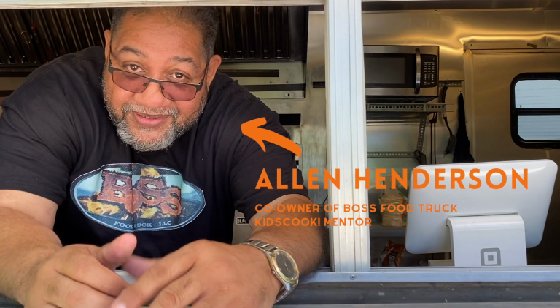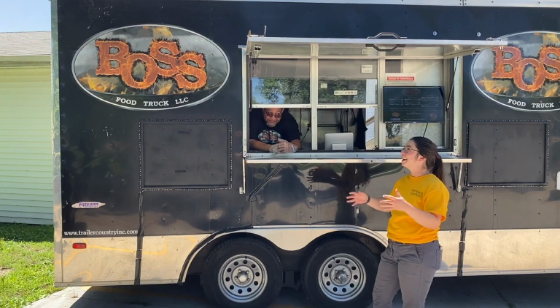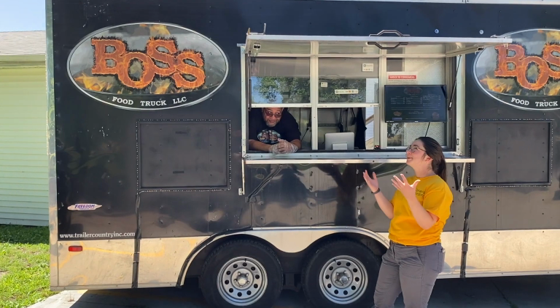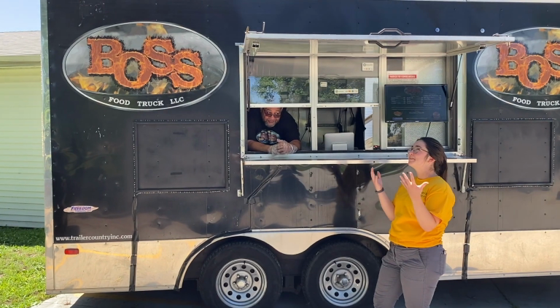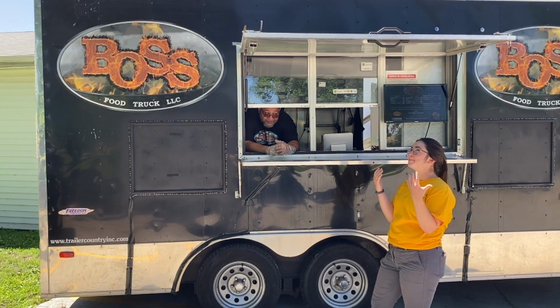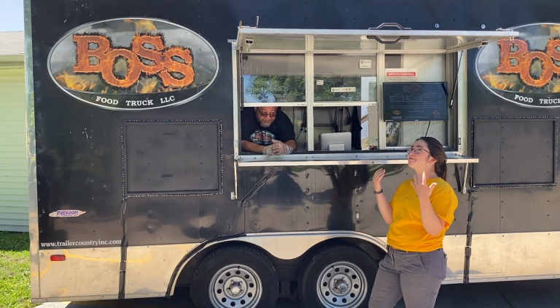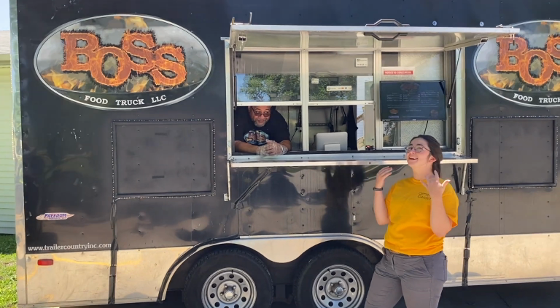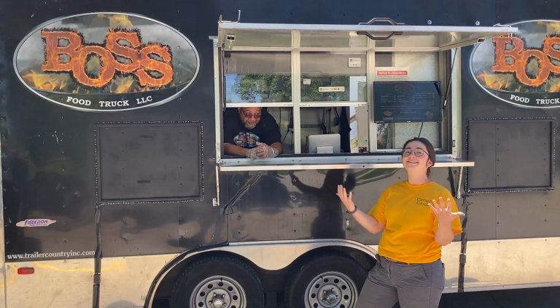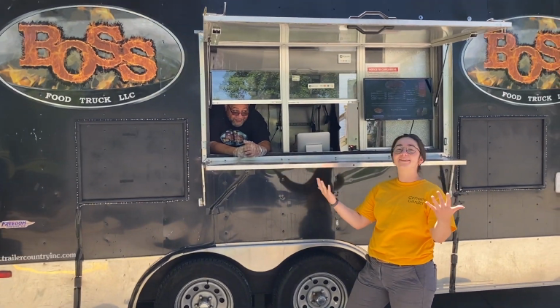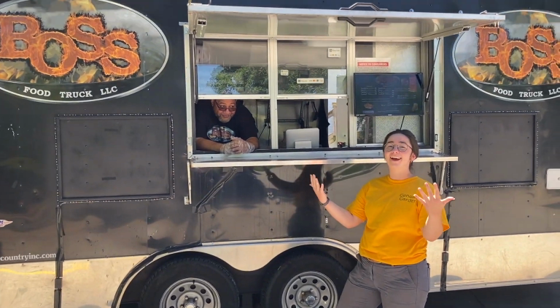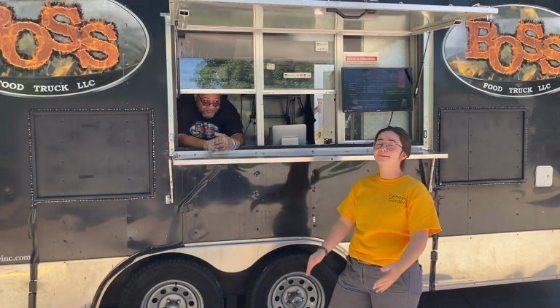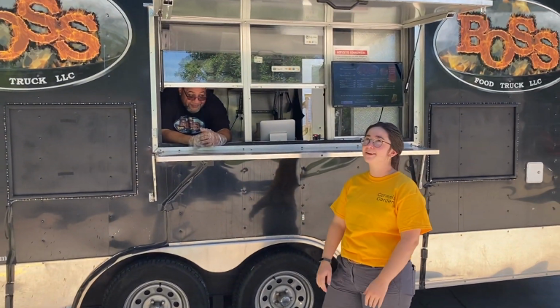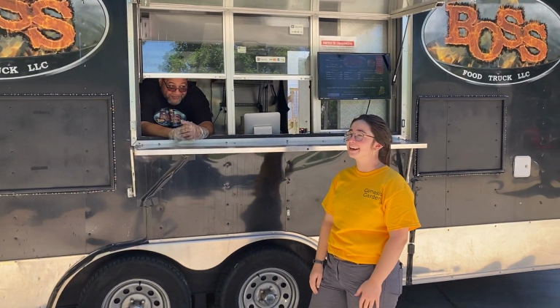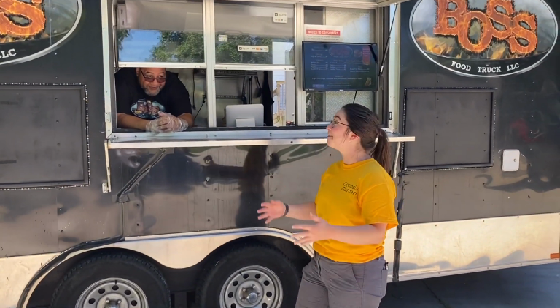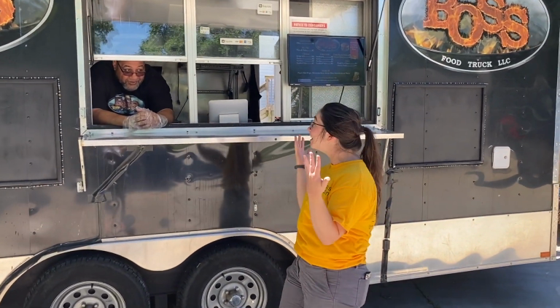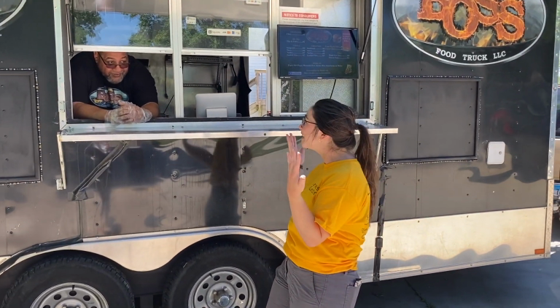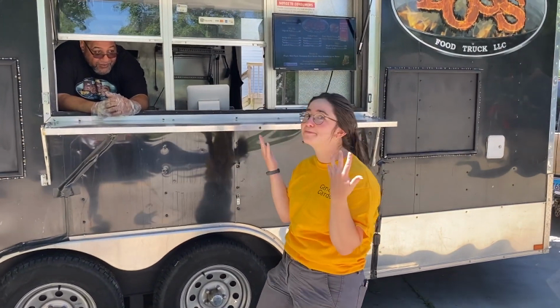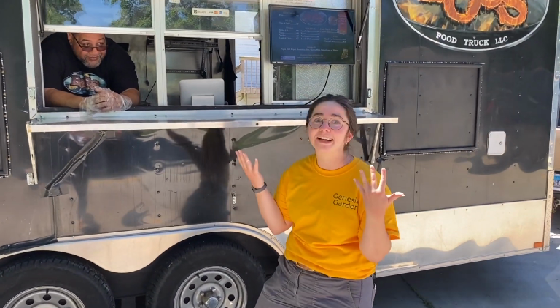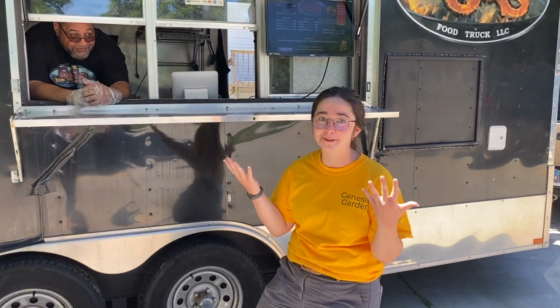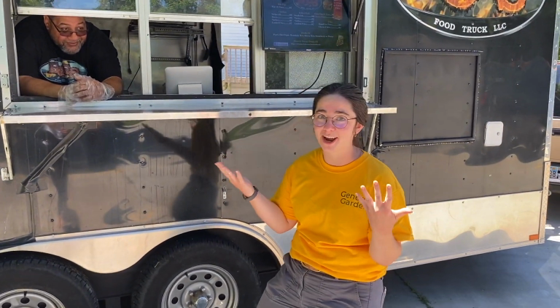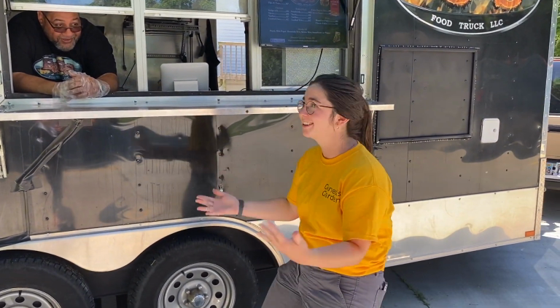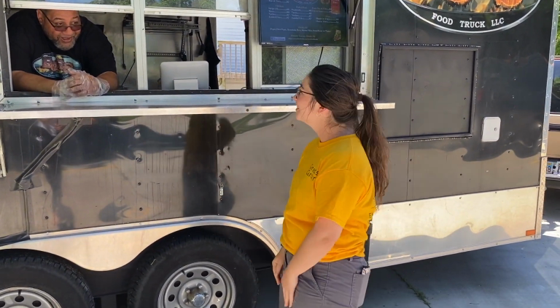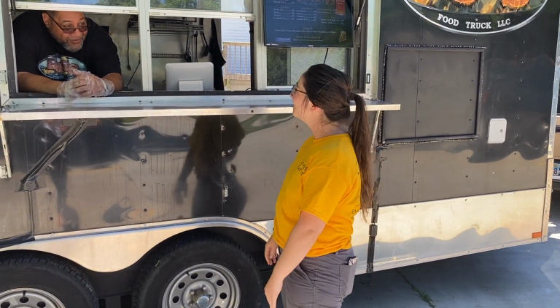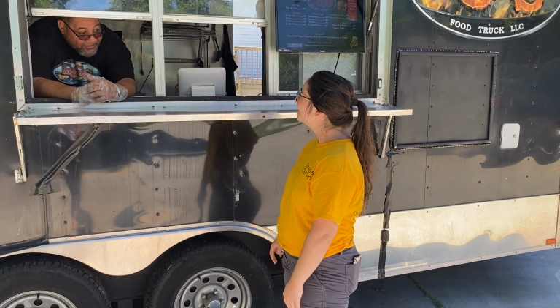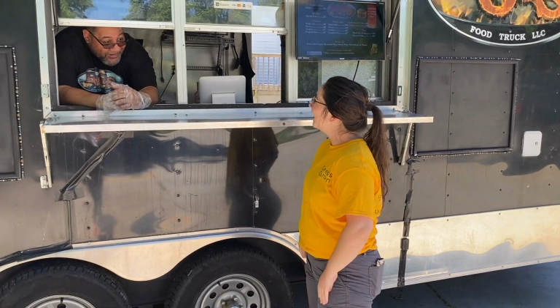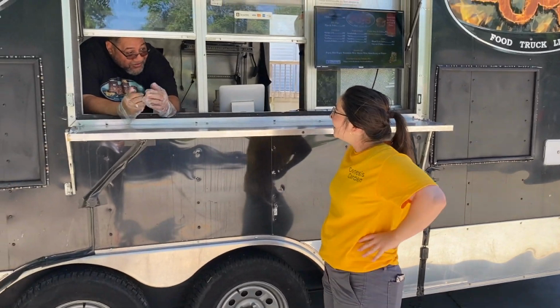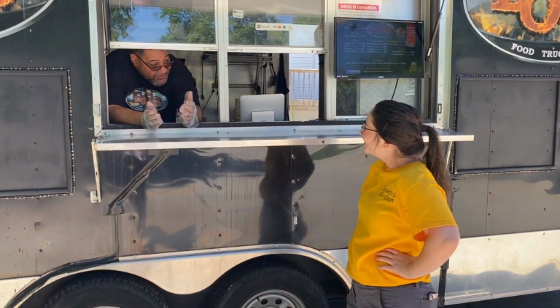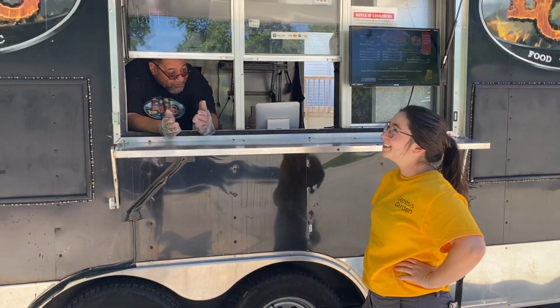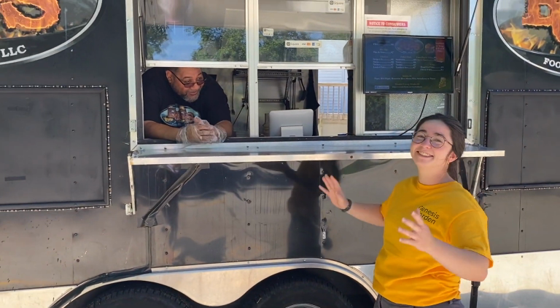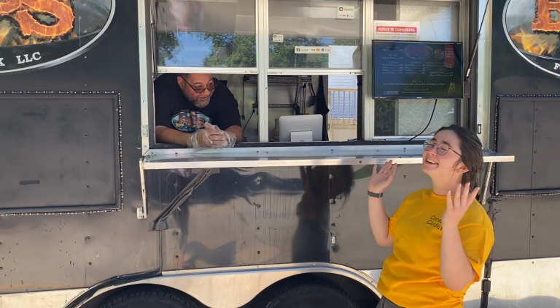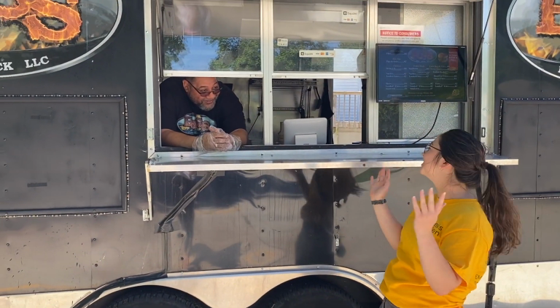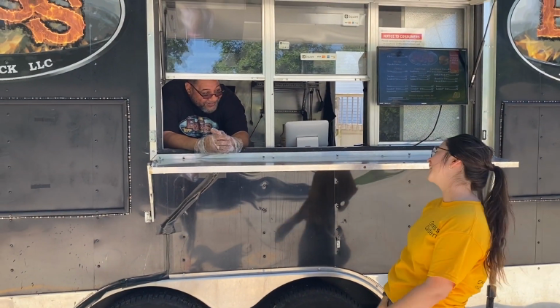I have been craving barbecue for so long. I'm so excited. I have finally made it to Boss Food Truck. Glad to see you. So nice to be here.